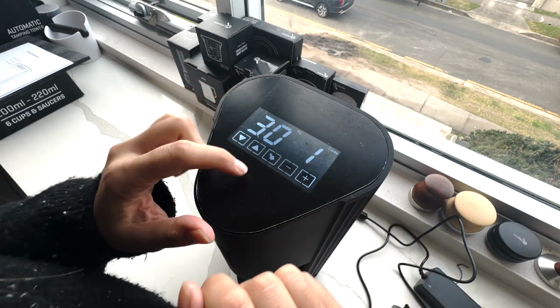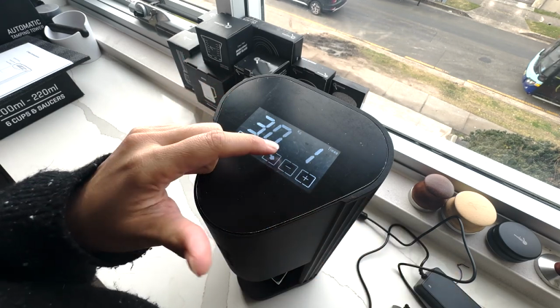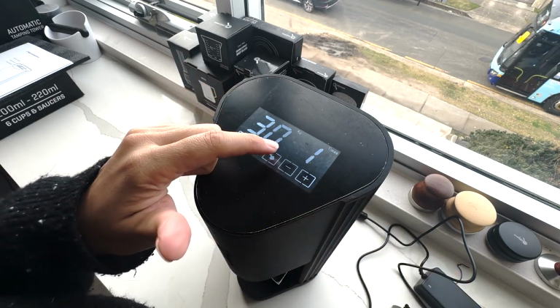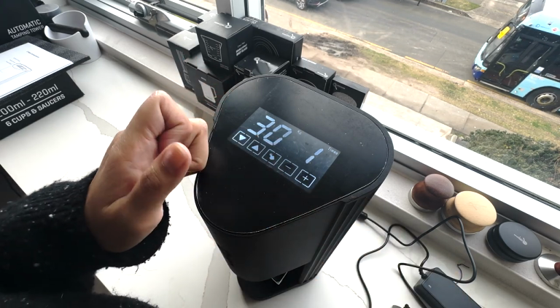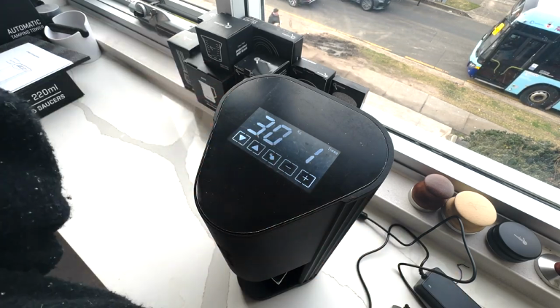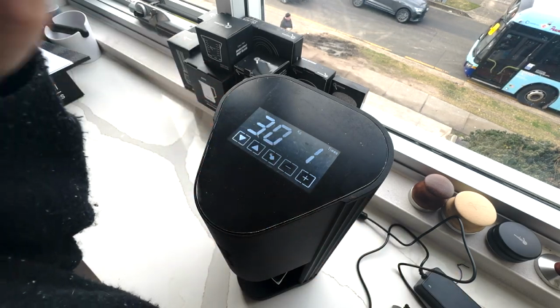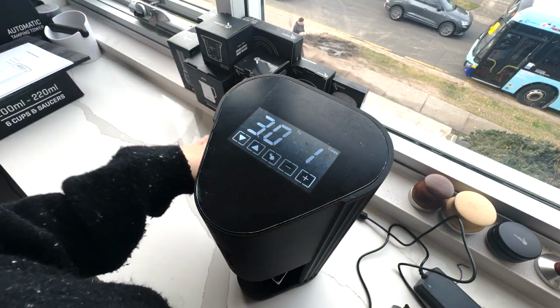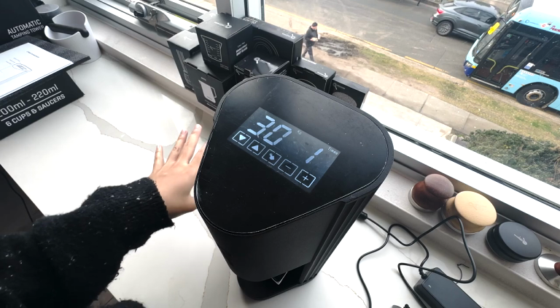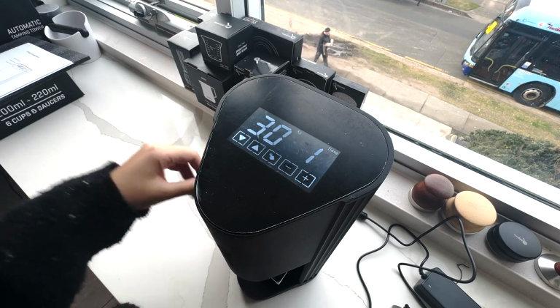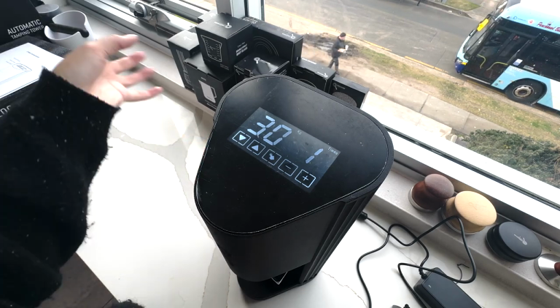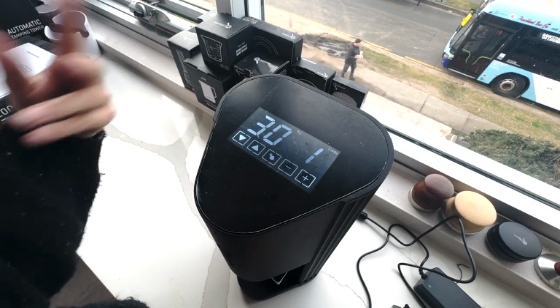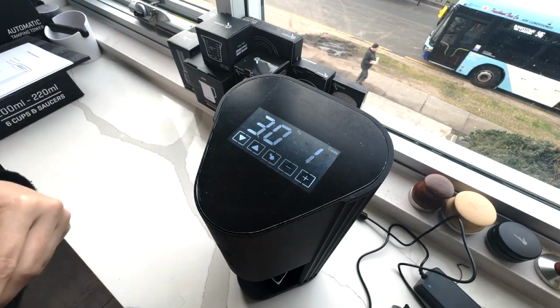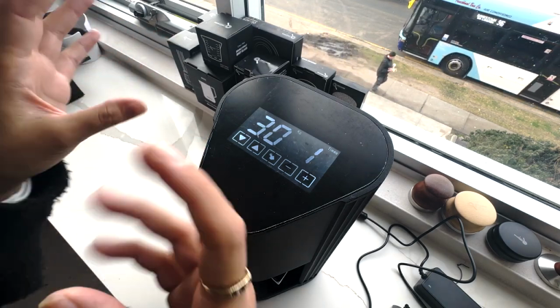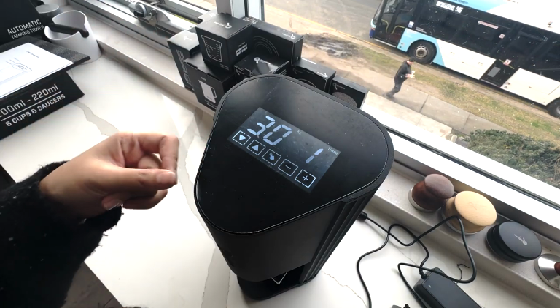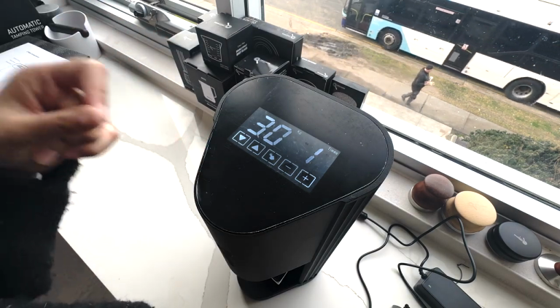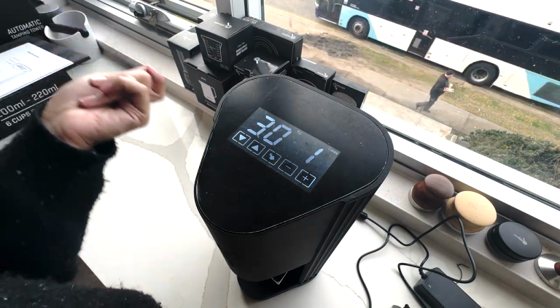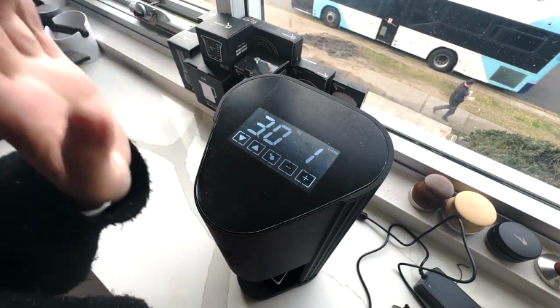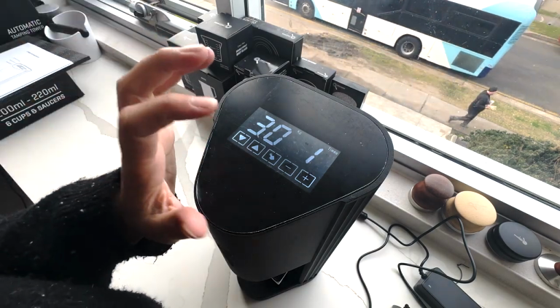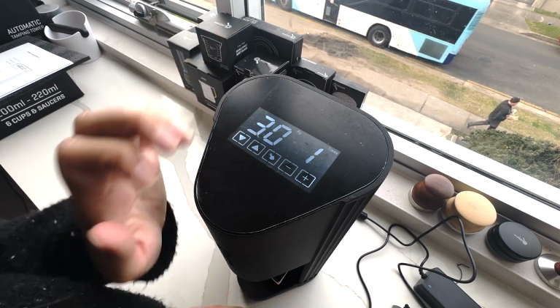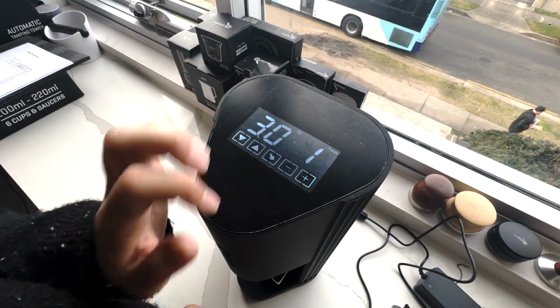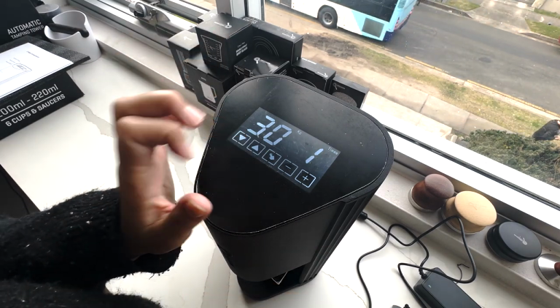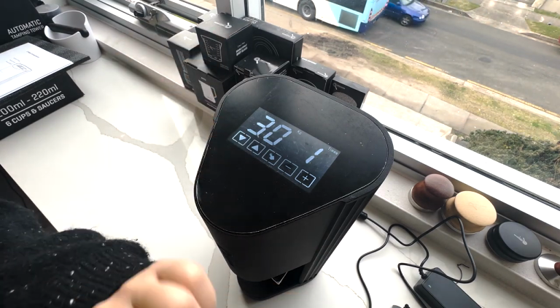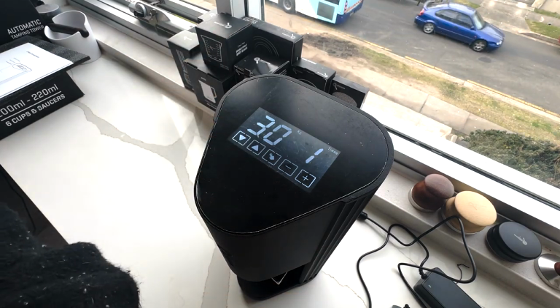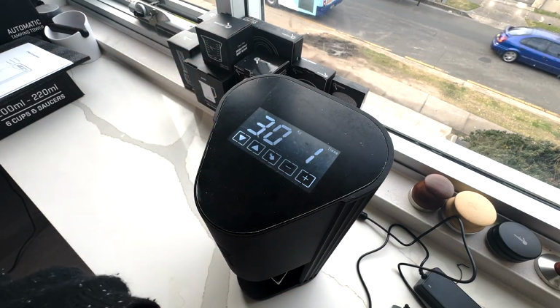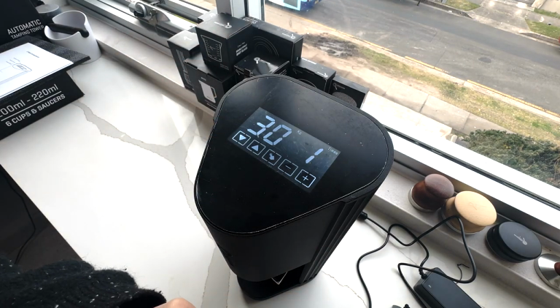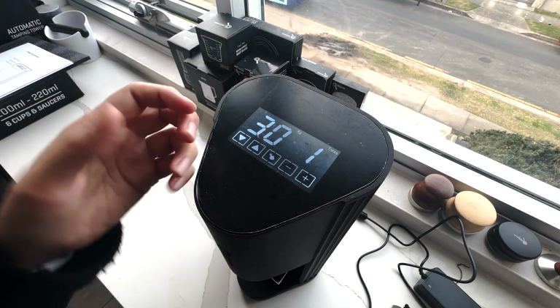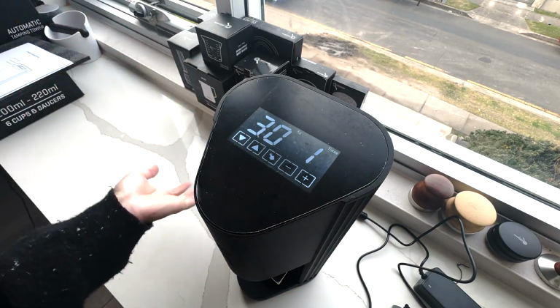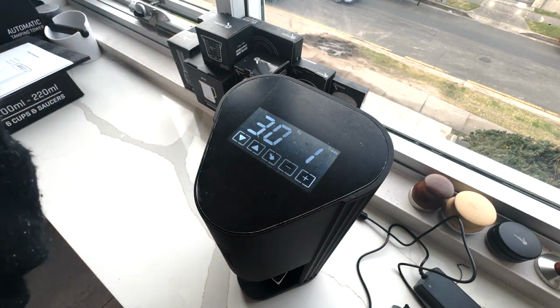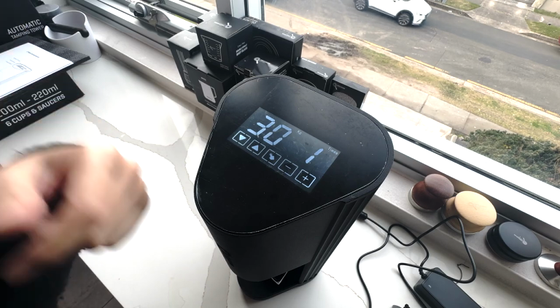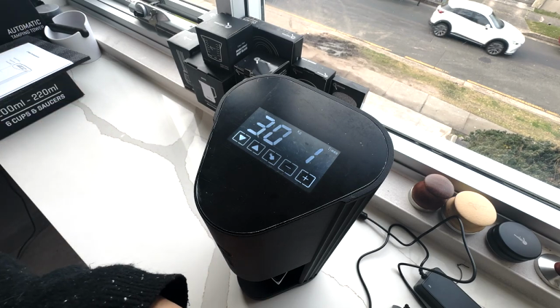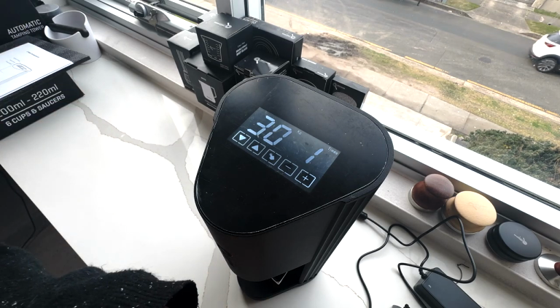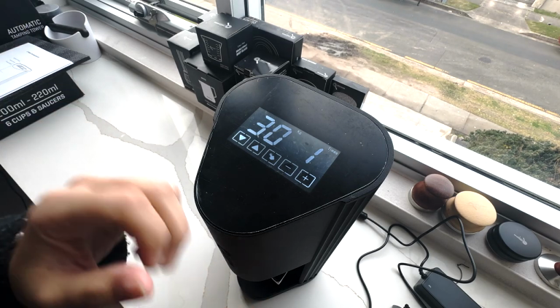The next setting is an icon with a finger on a button. Once you press that, it ejects the base of the tamper so you can clean it or remove it. When you're finished, just press the icon again and it lifts the tamper back into place.